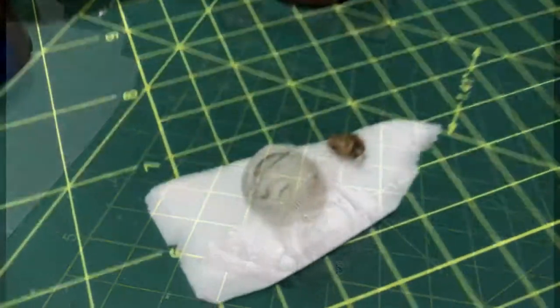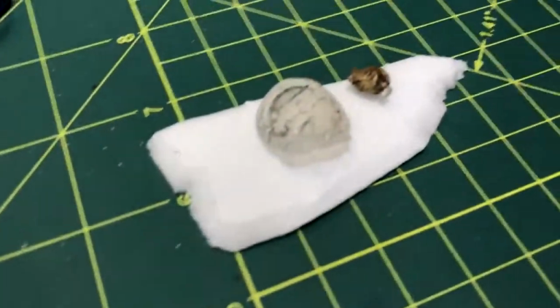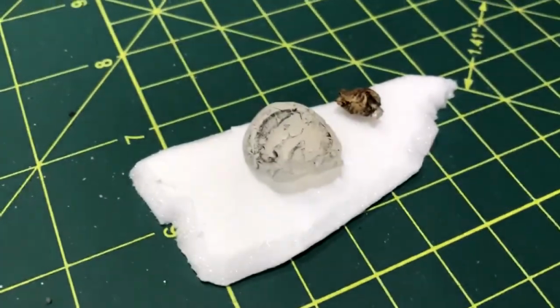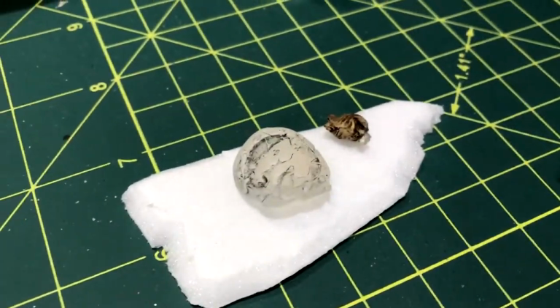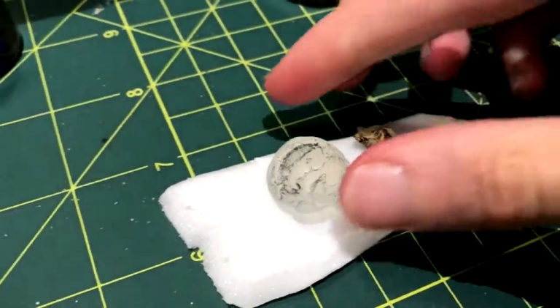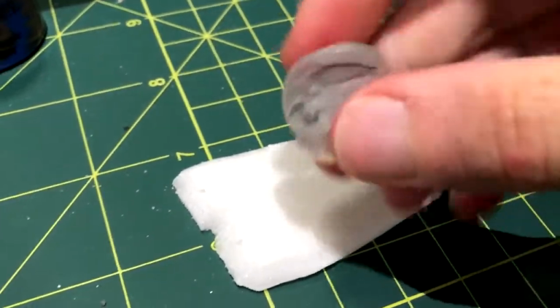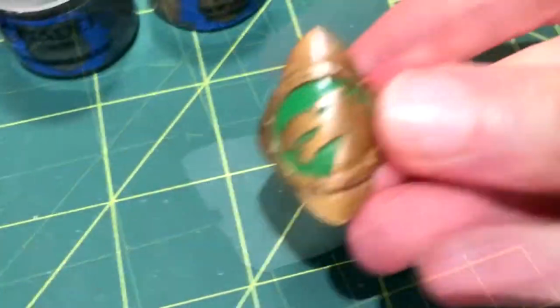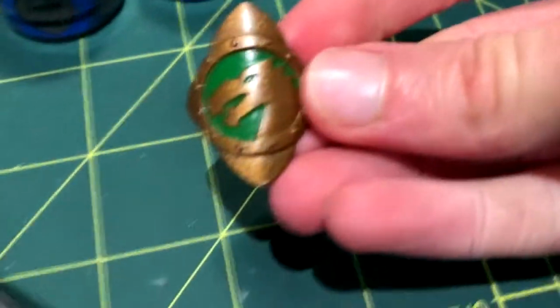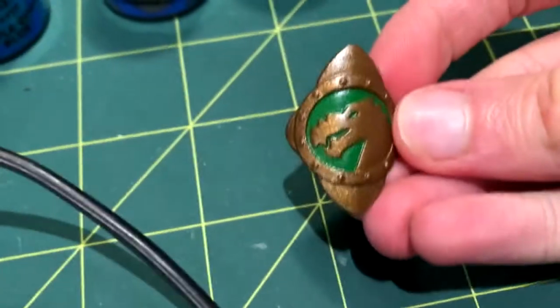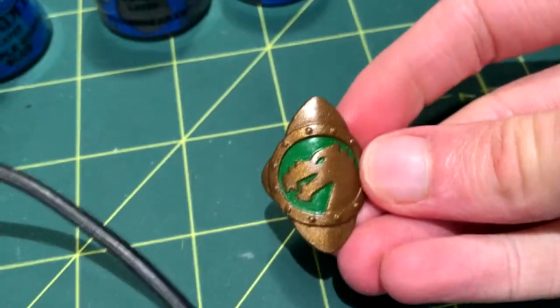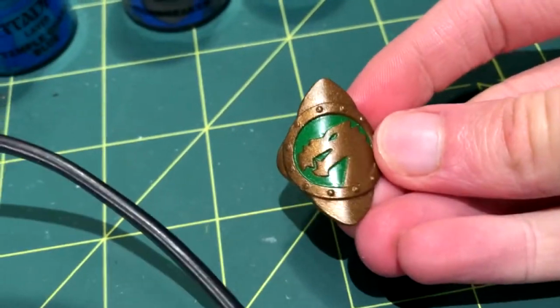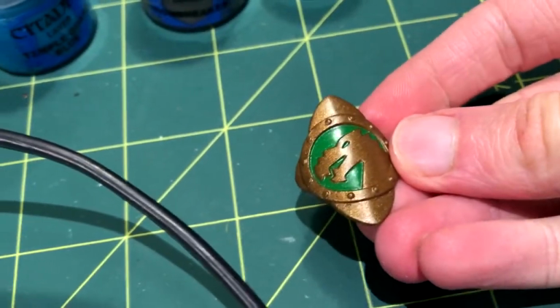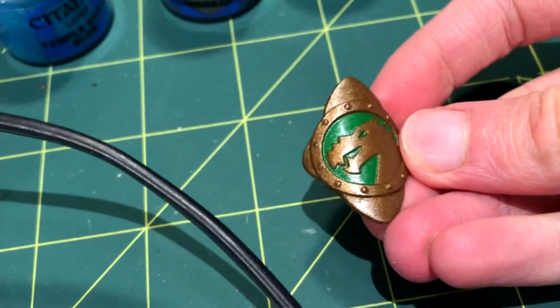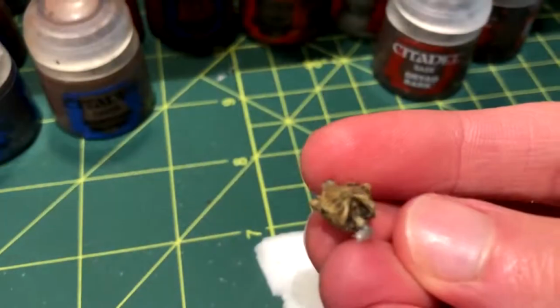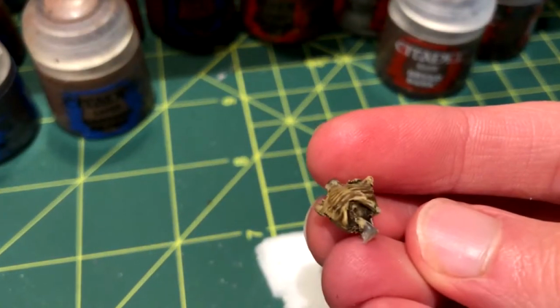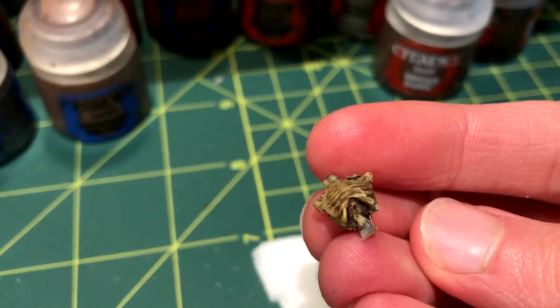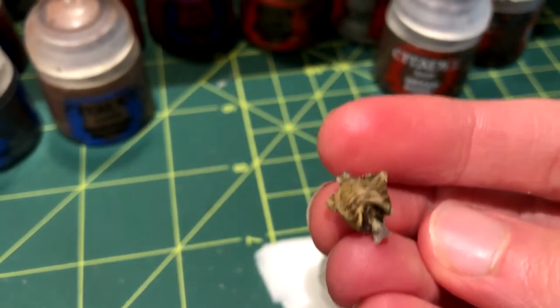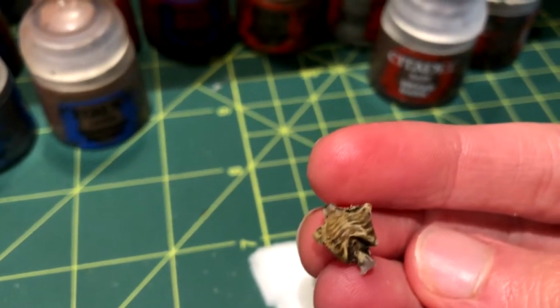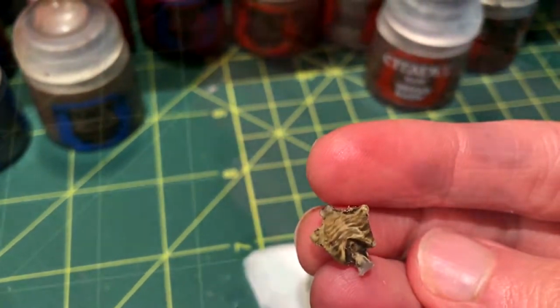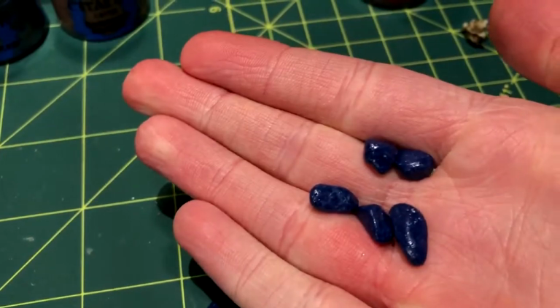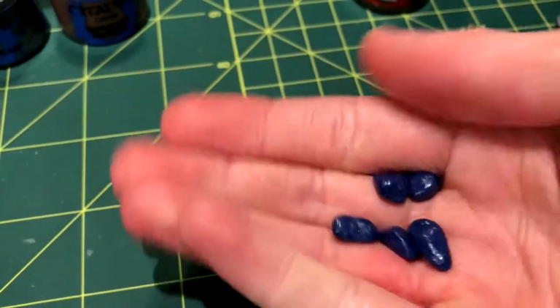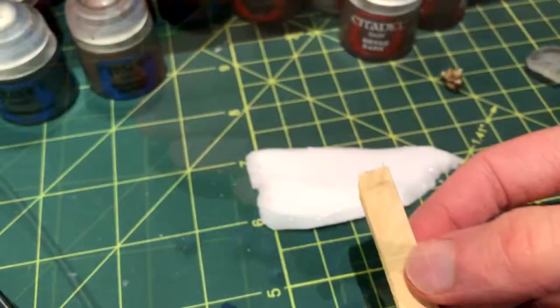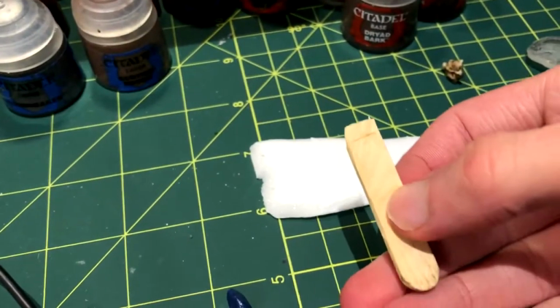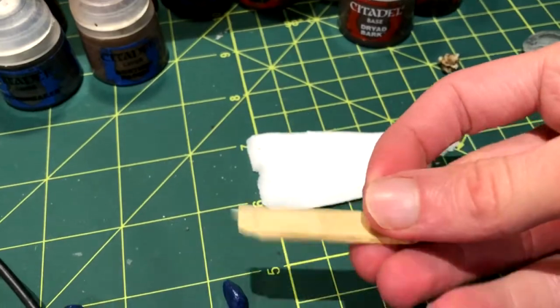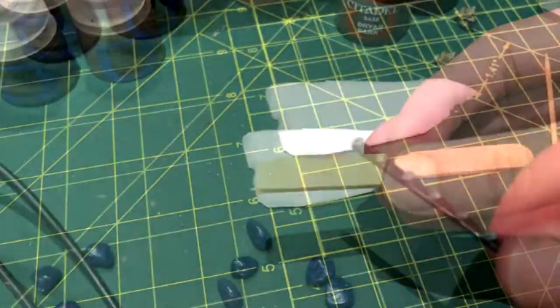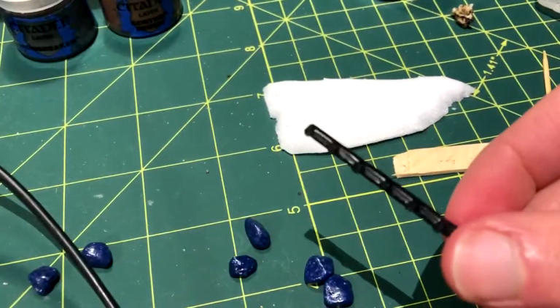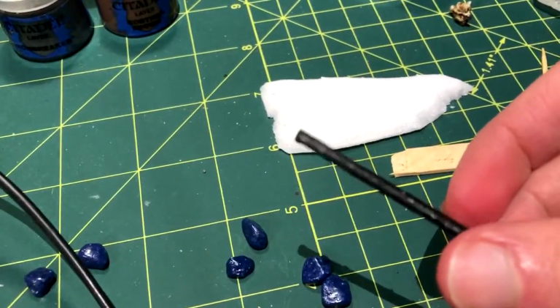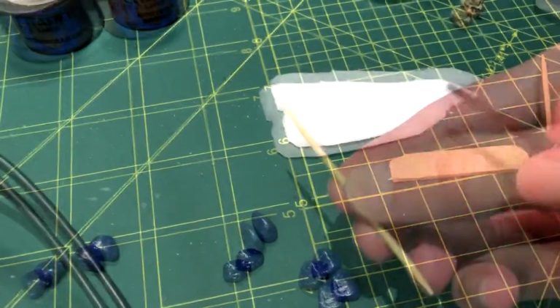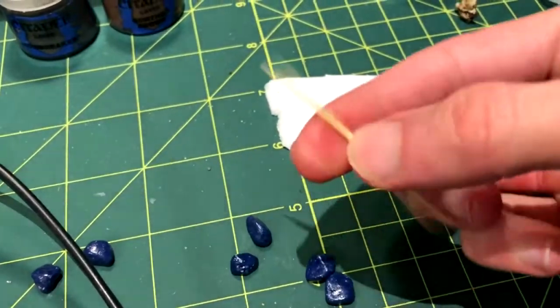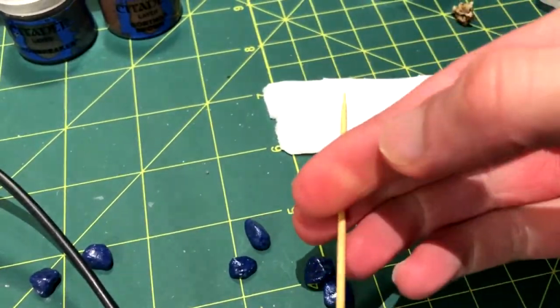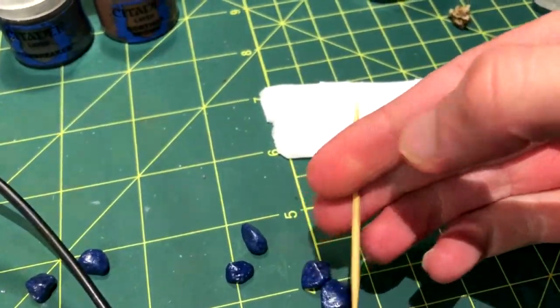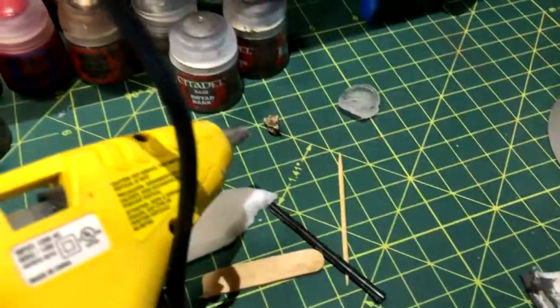Next, I gathered some junk to hot glue together. This shield is a hot glue casting of a Megalox shield, and this is a hot glue casted ribcage. I also have aquarium rocks, a piece of popsicle stick, and a piece of plastic left over from my castle that I'll be gluing together.